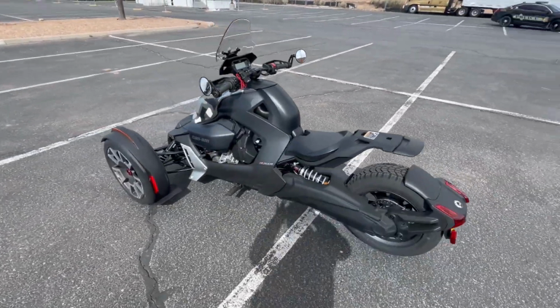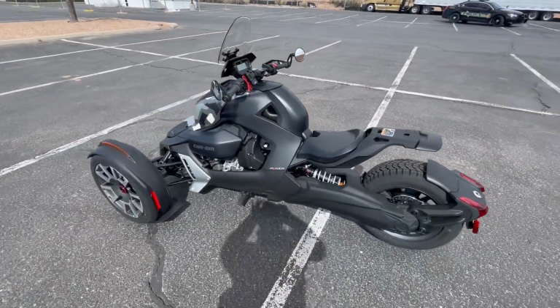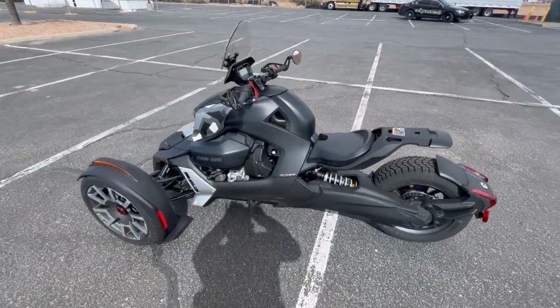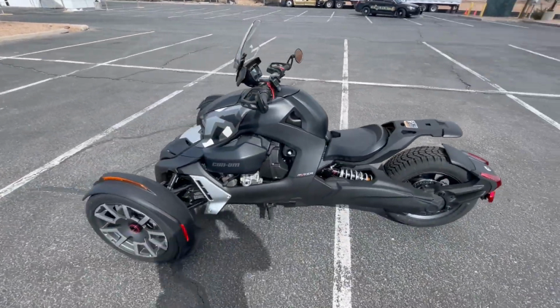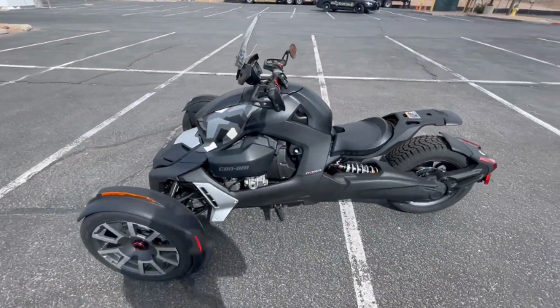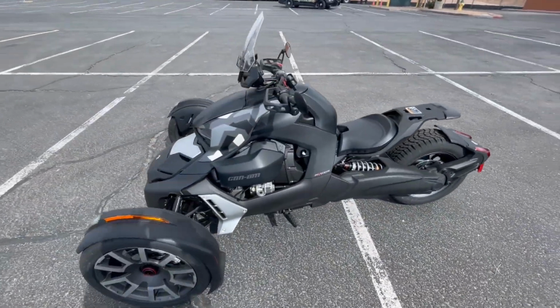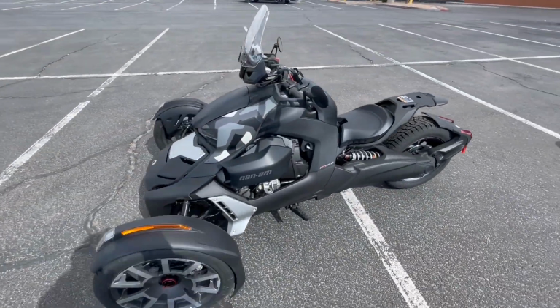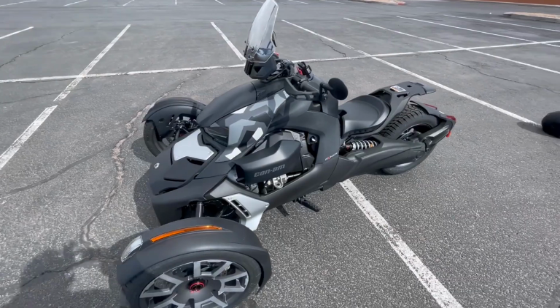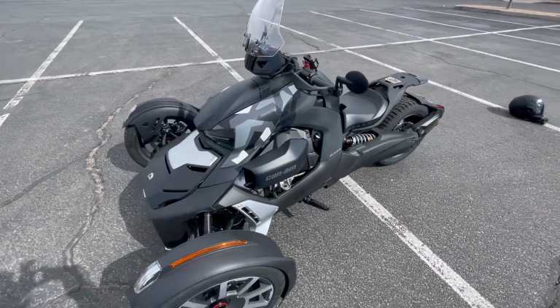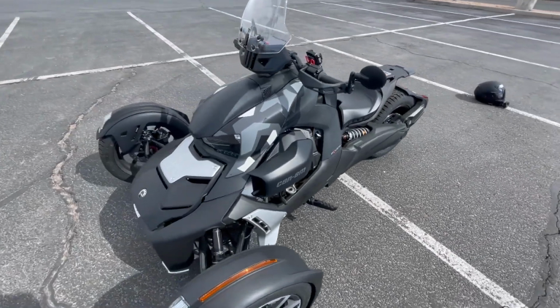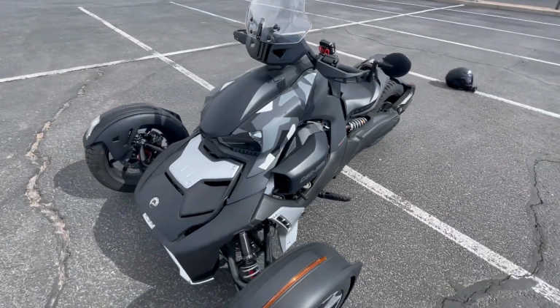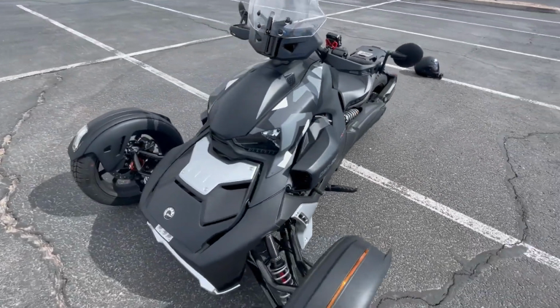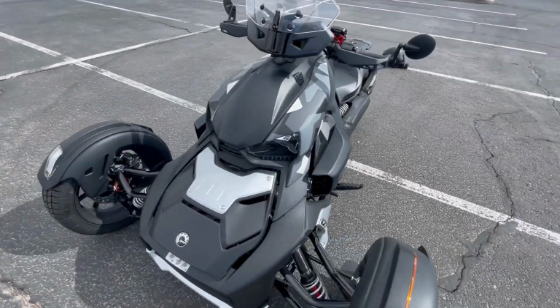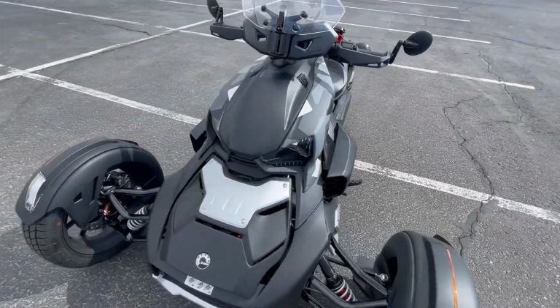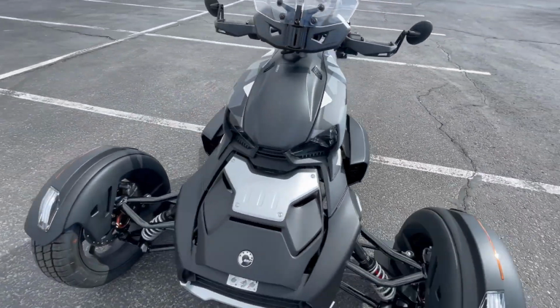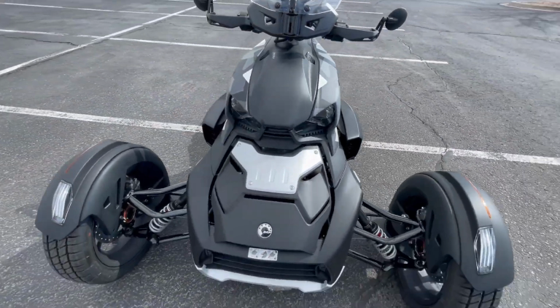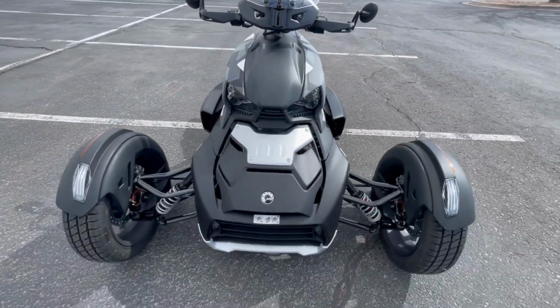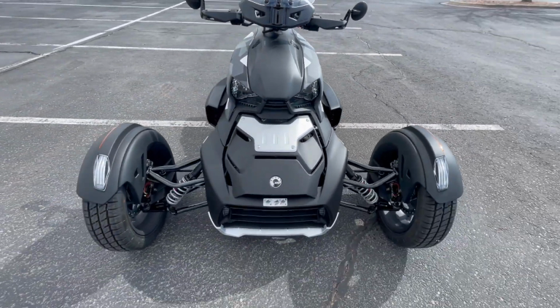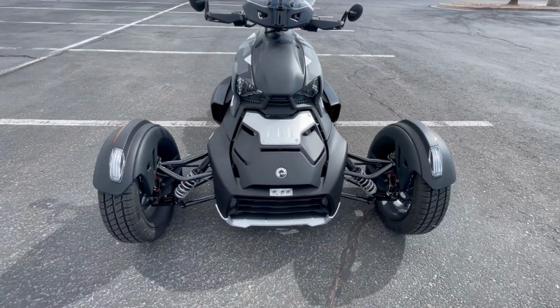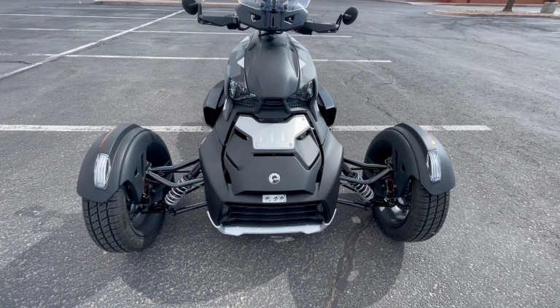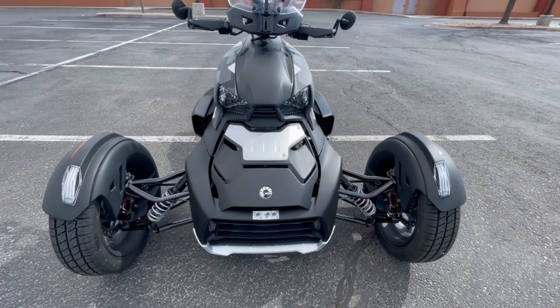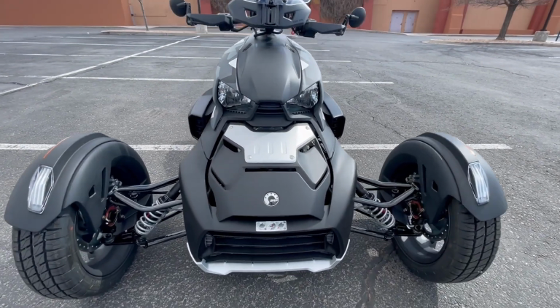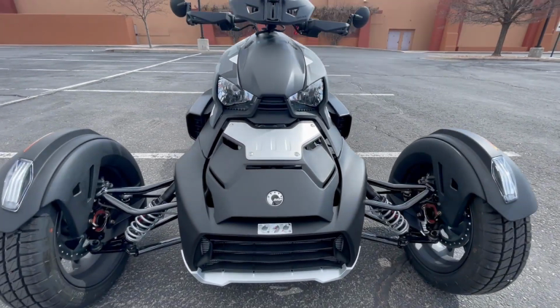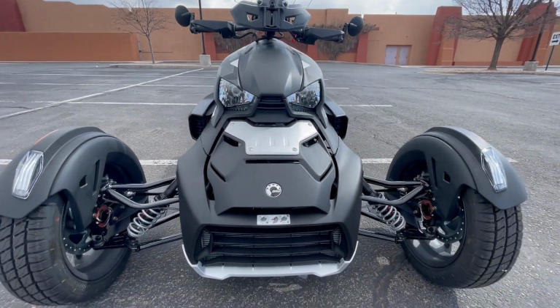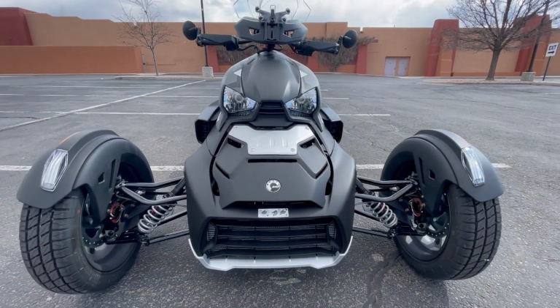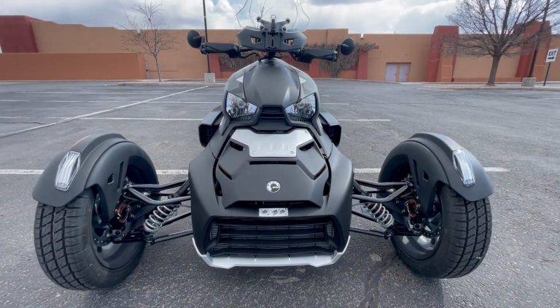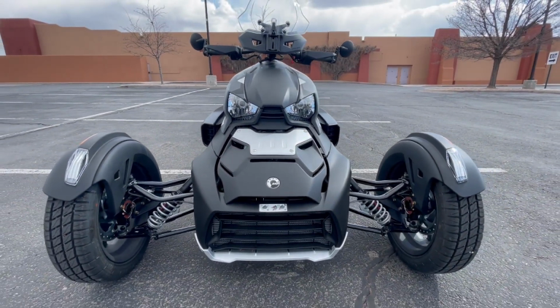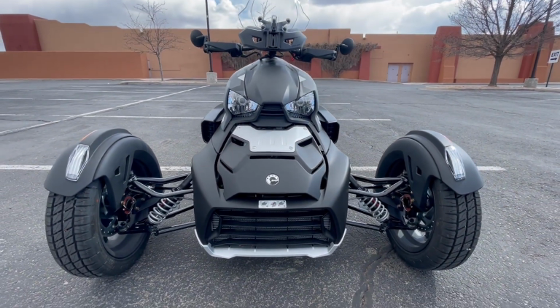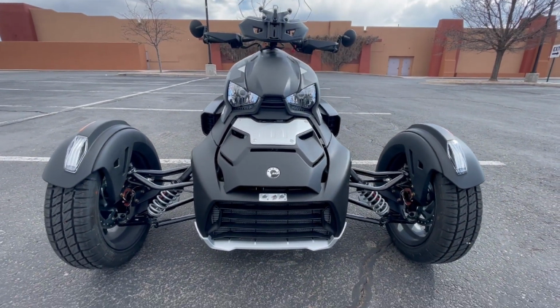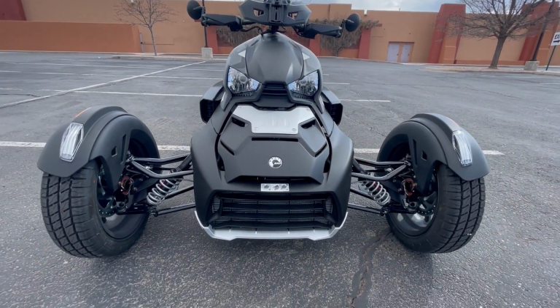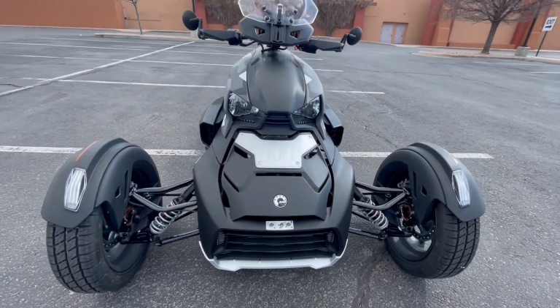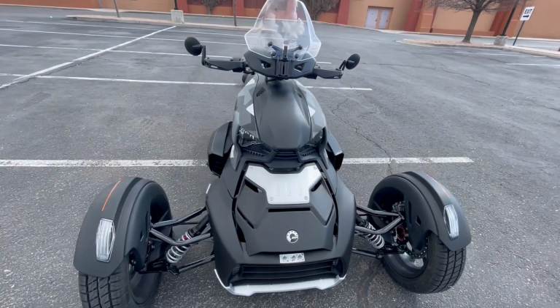With over 22 color options available at most dealers, and exclusive panels released regularly by BRP, you are sure to find a Riker that matches your style. Check out the links below to customize your own Riker.